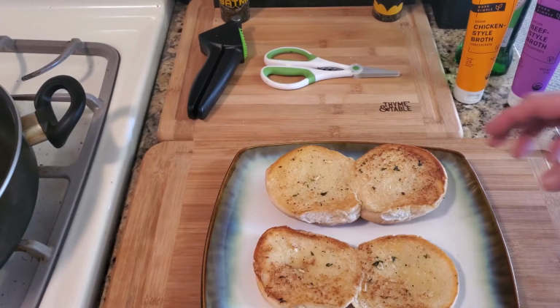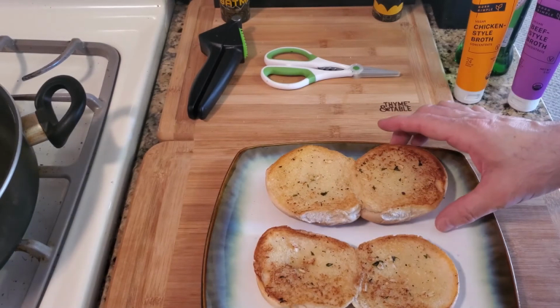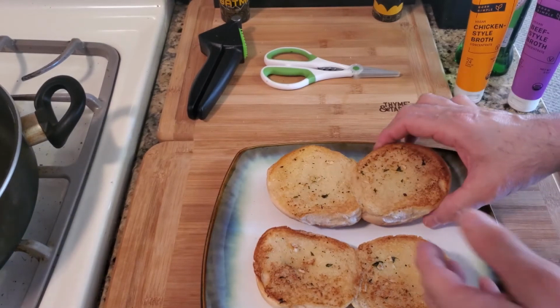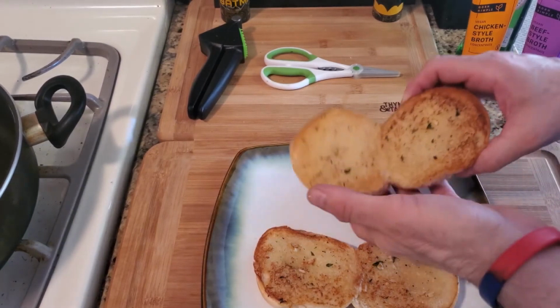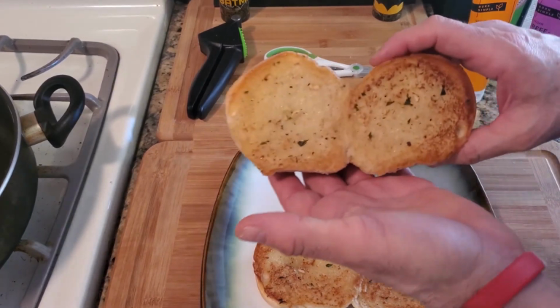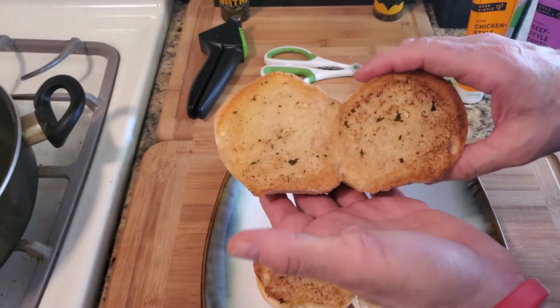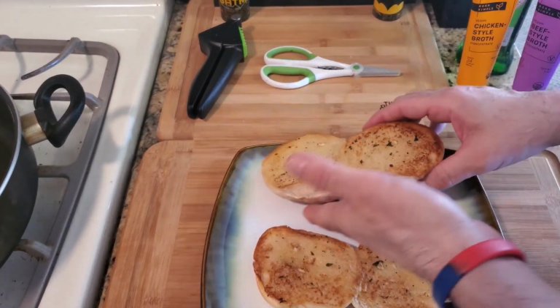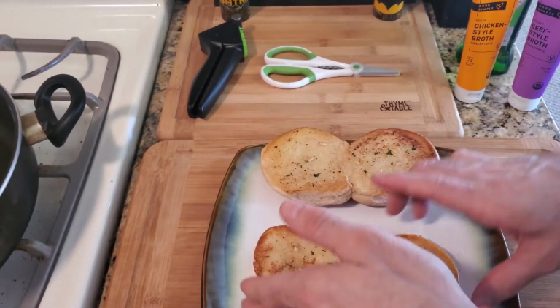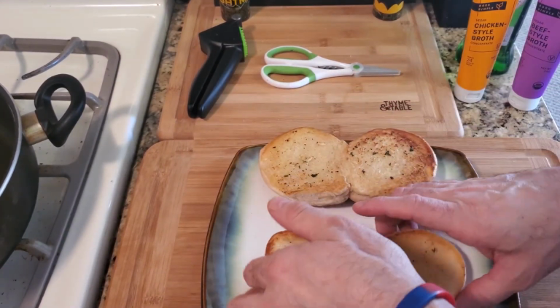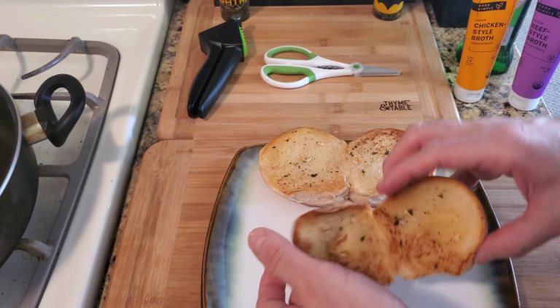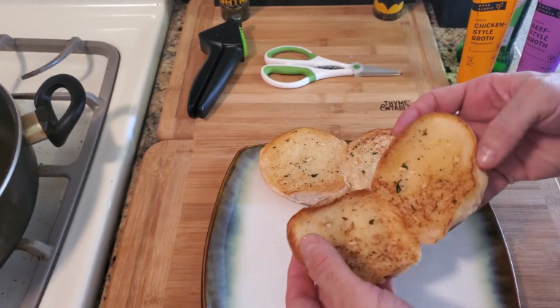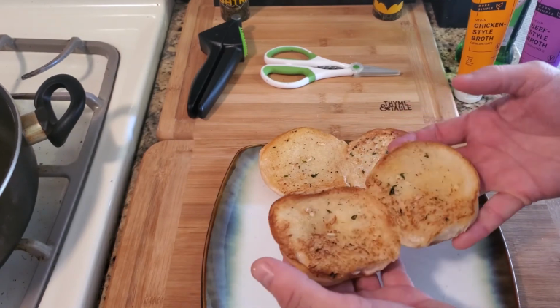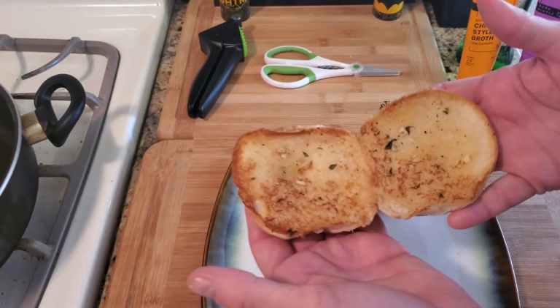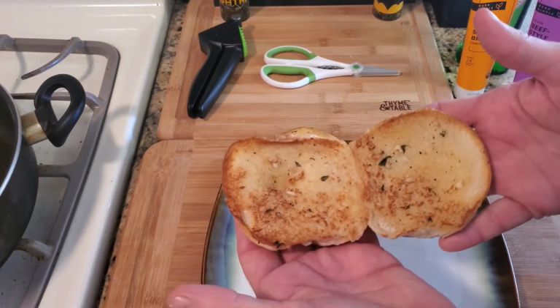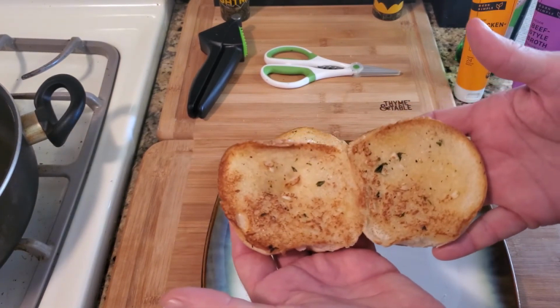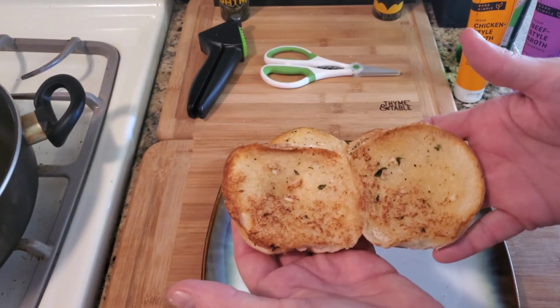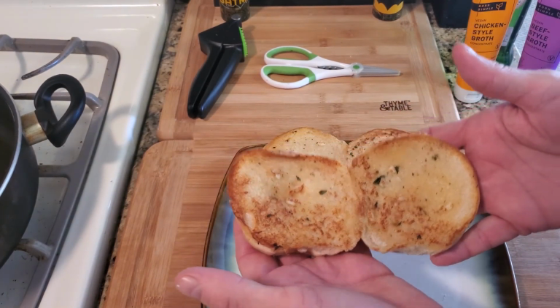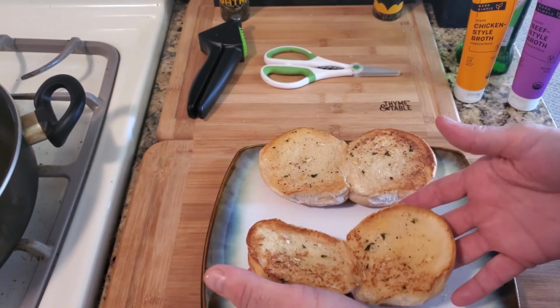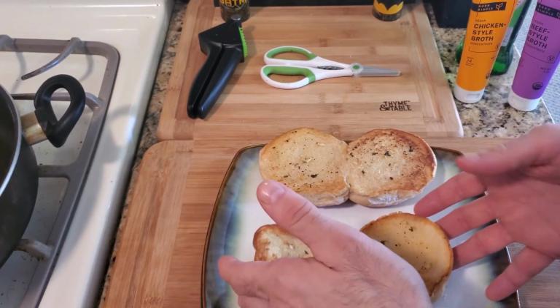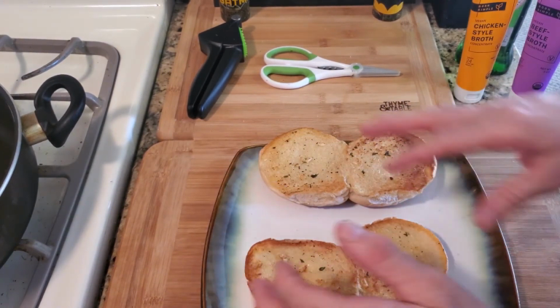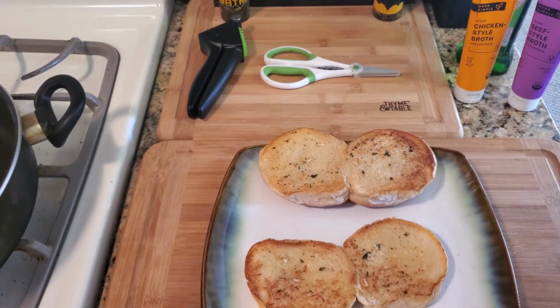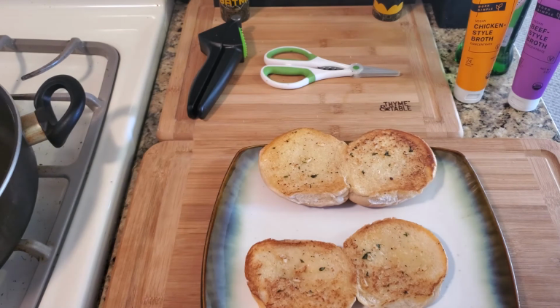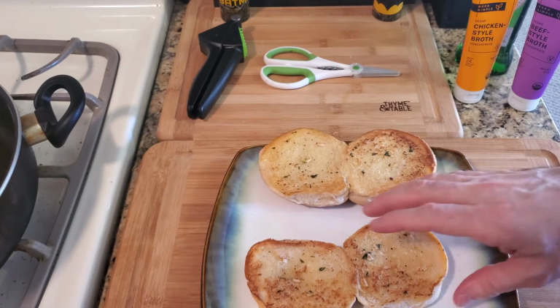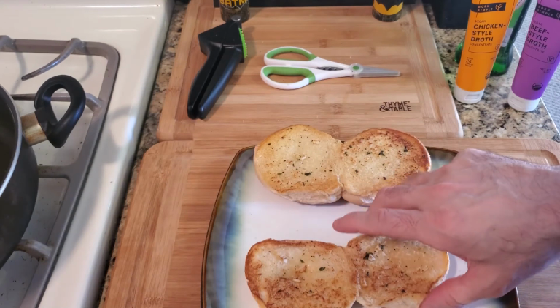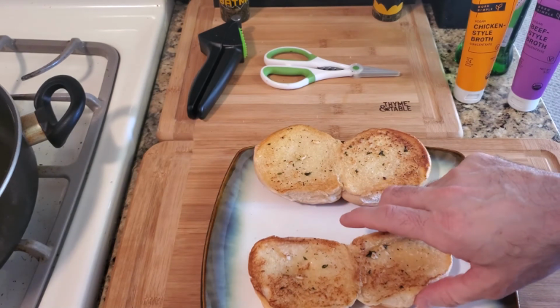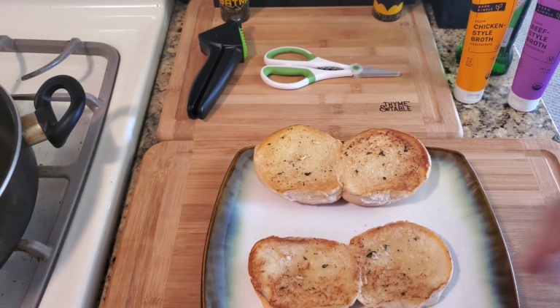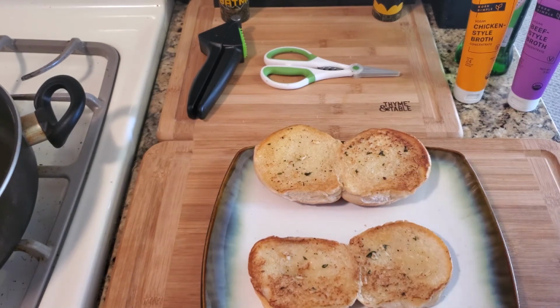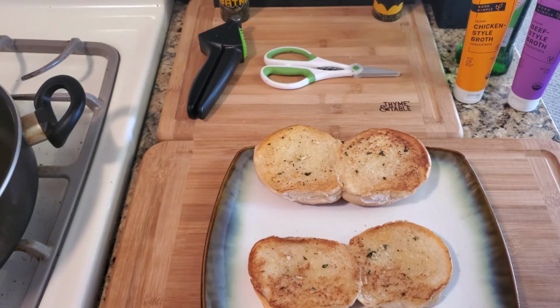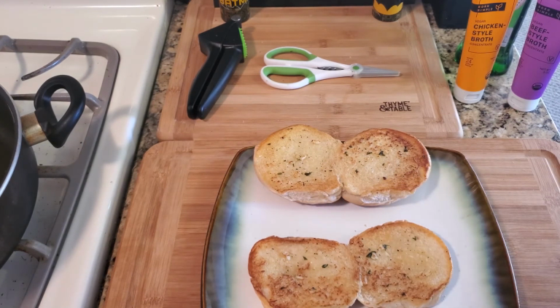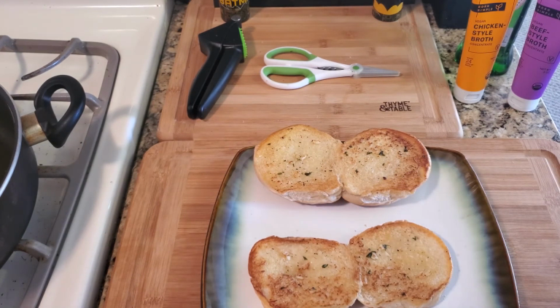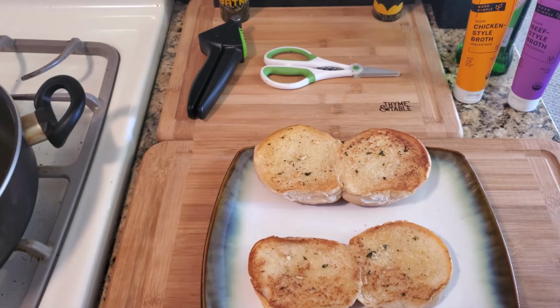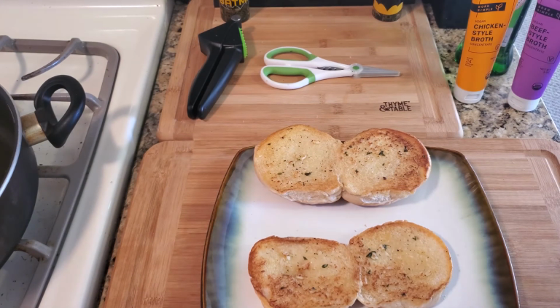You can see how easy it is to brown sliders and other bread in a pan — this only took three minutes. Thanks for being part of this channel and enjoy the recipe.